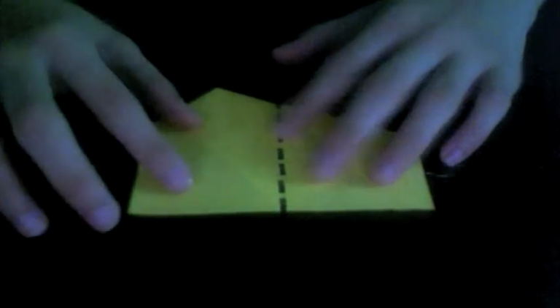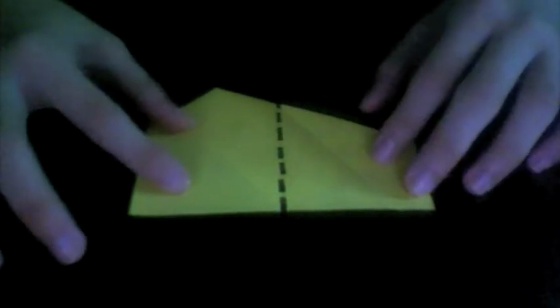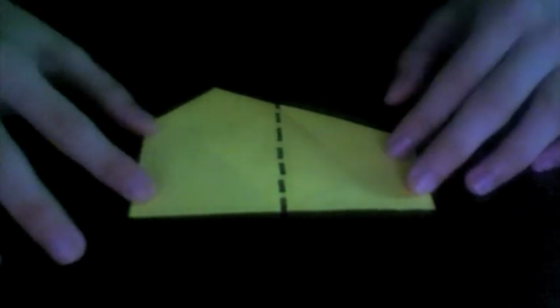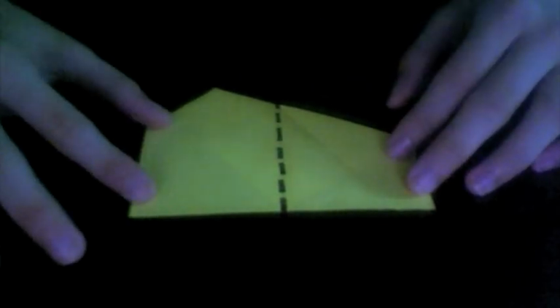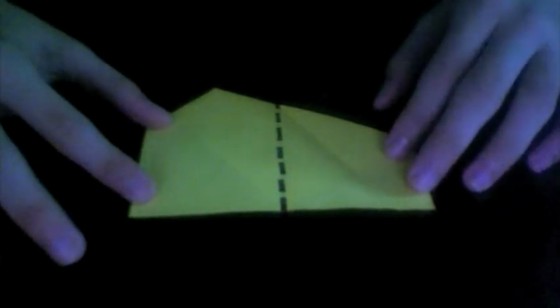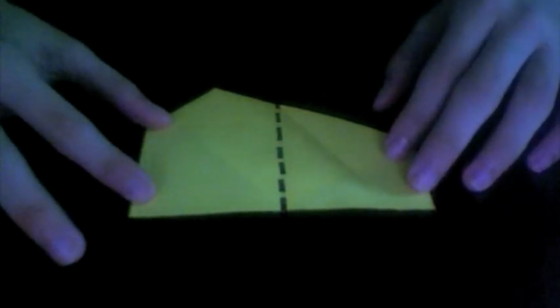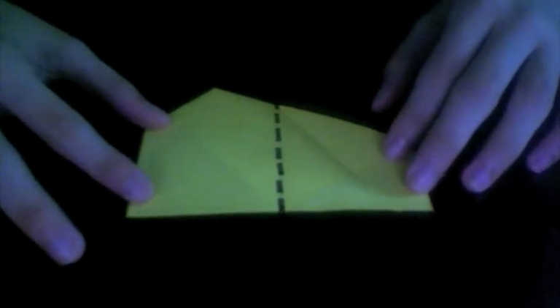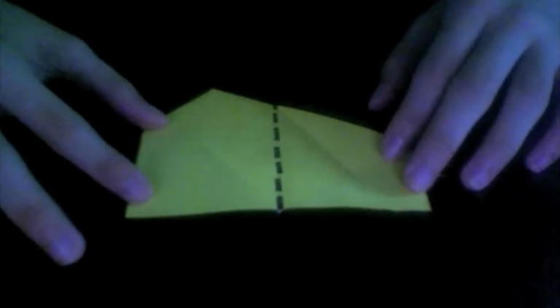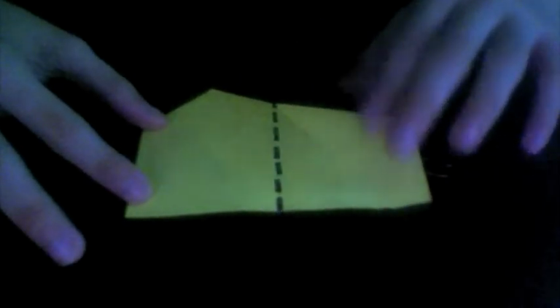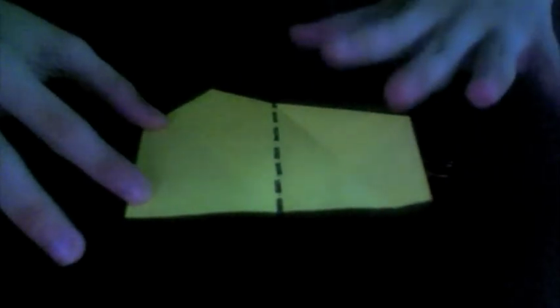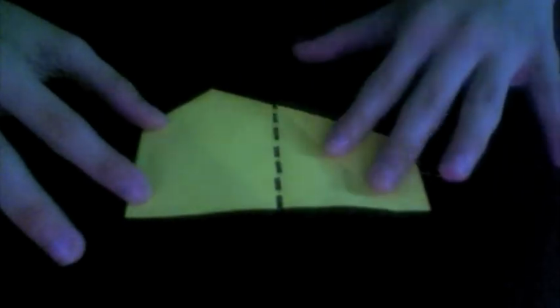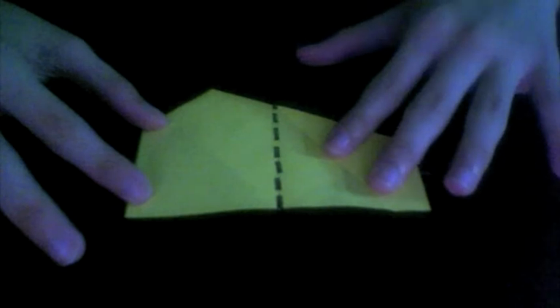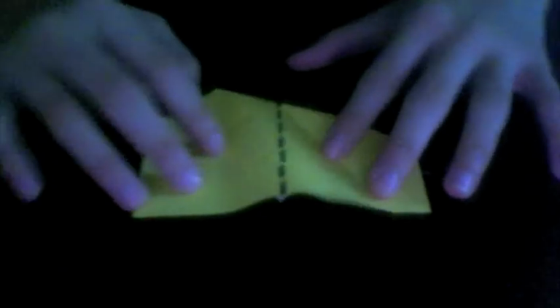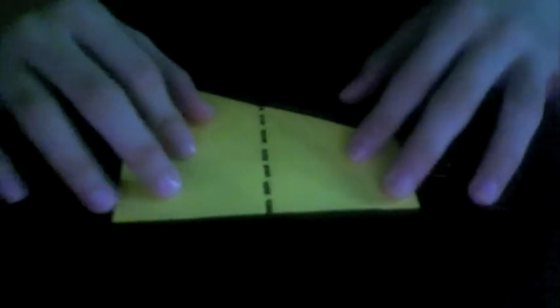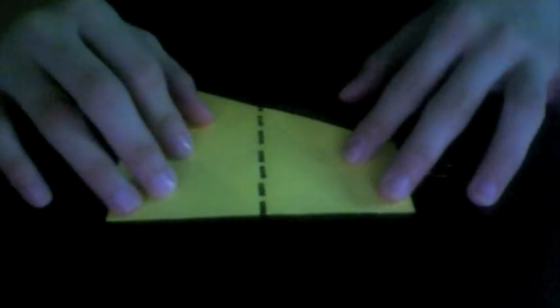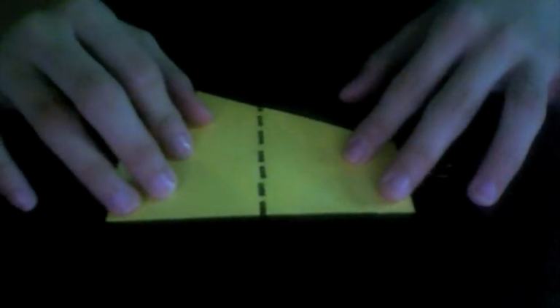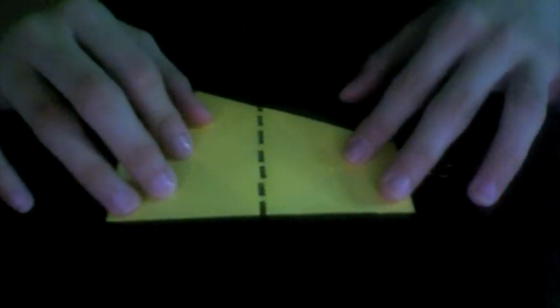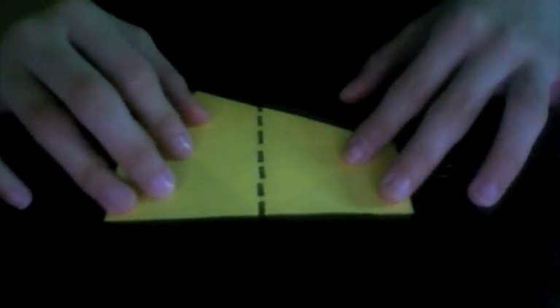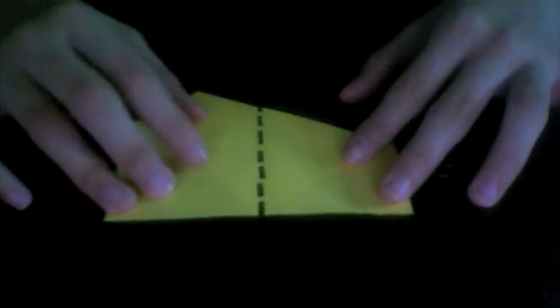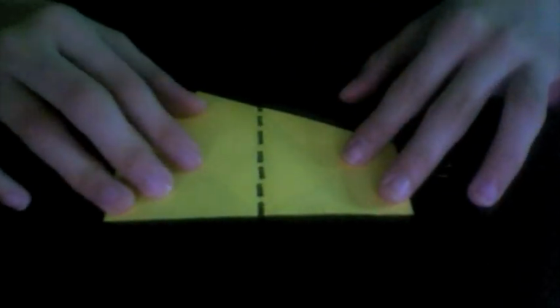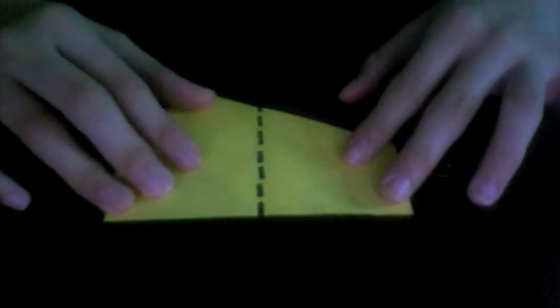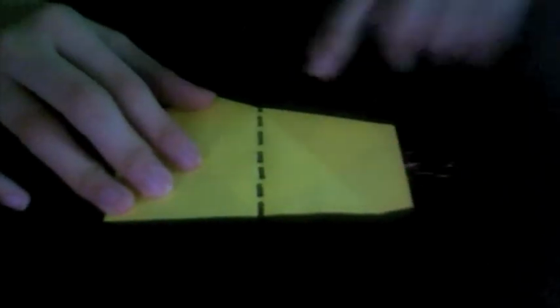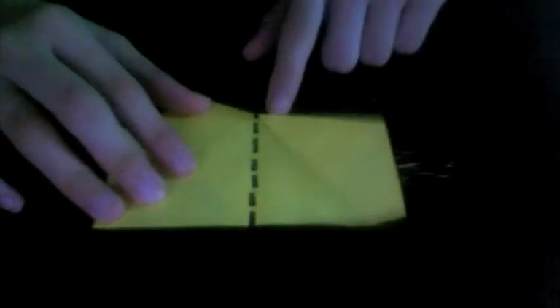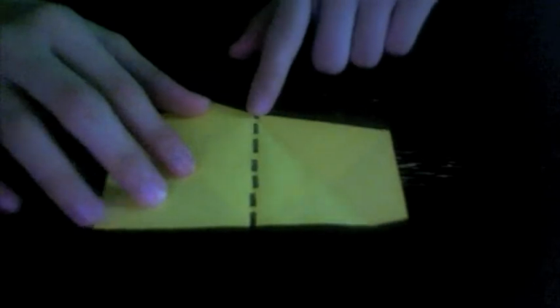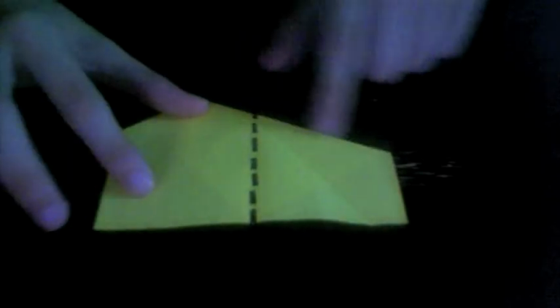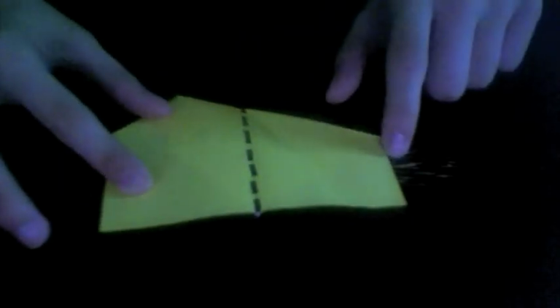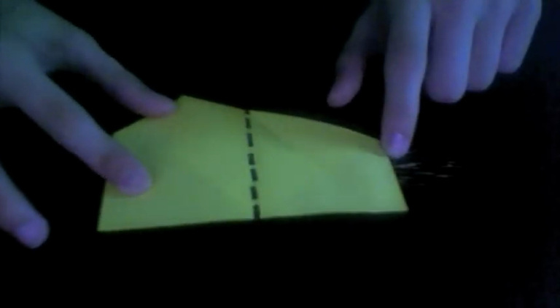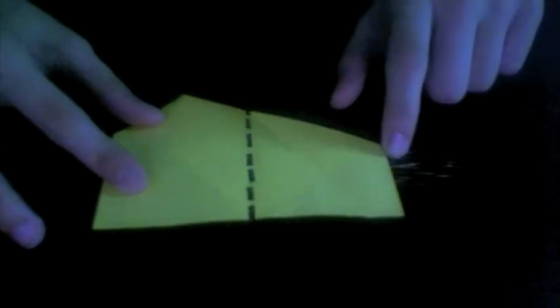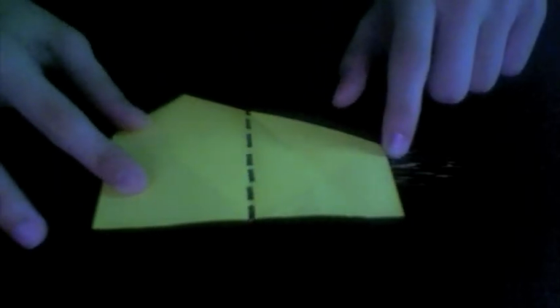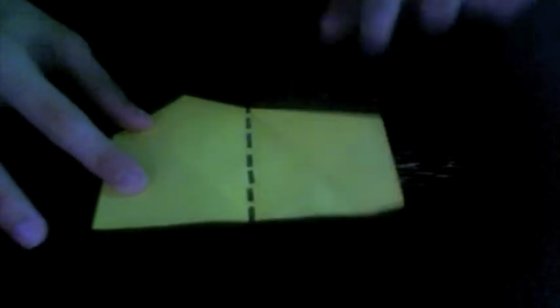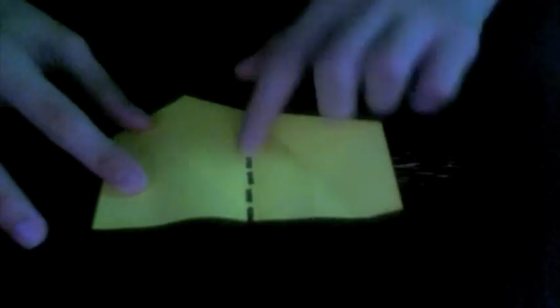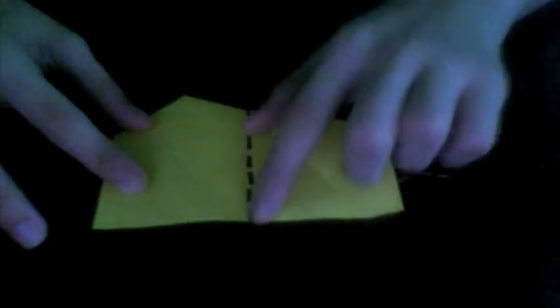Make the fold on the side where there is no such tip. The fold is made by aligning this edge with the center vertical crease.